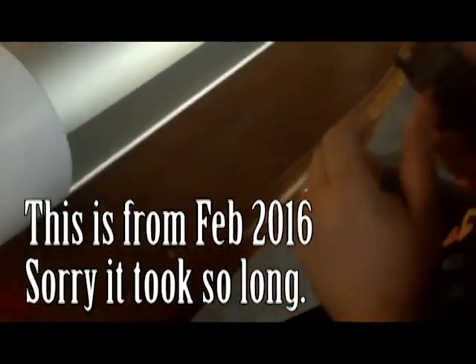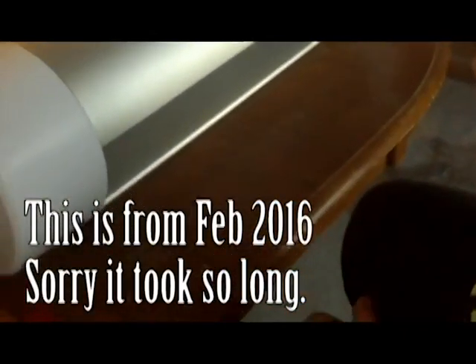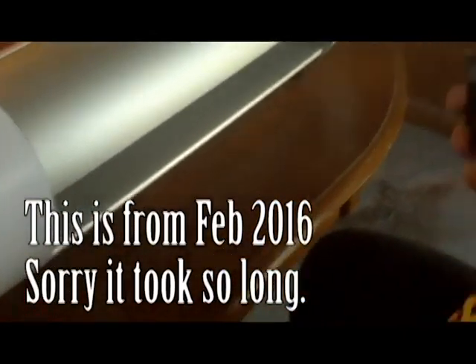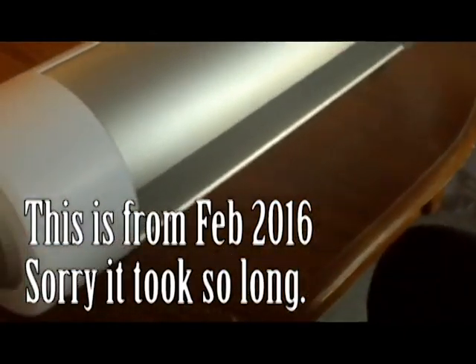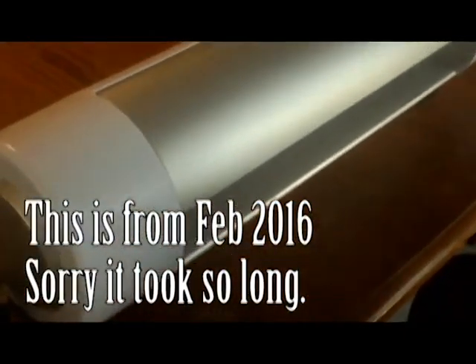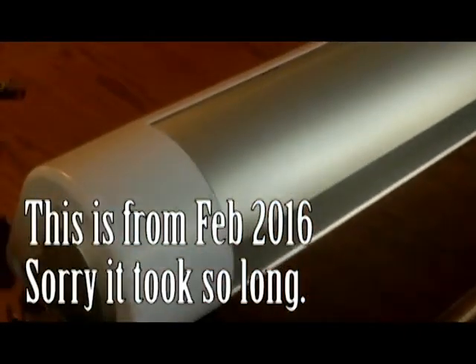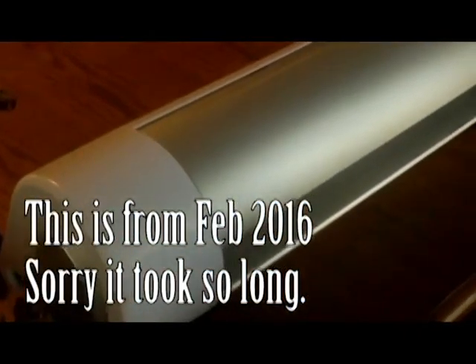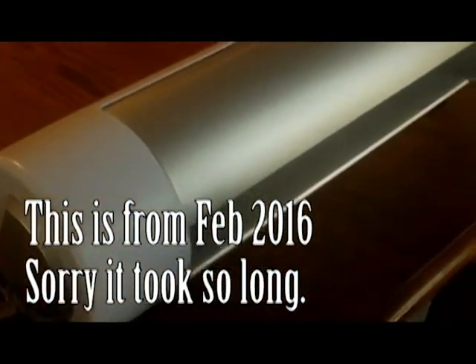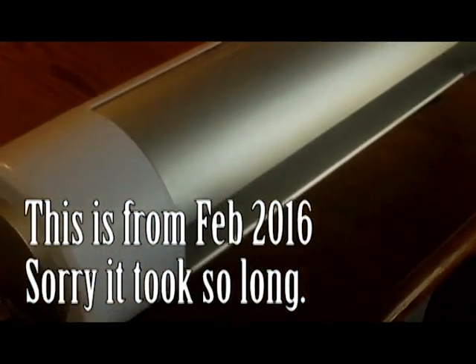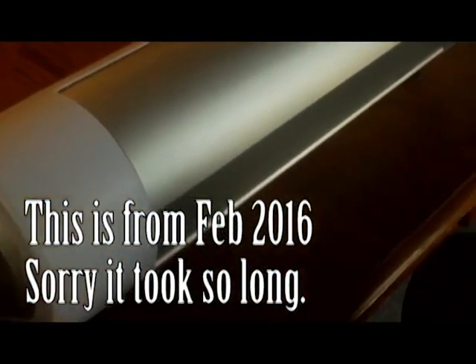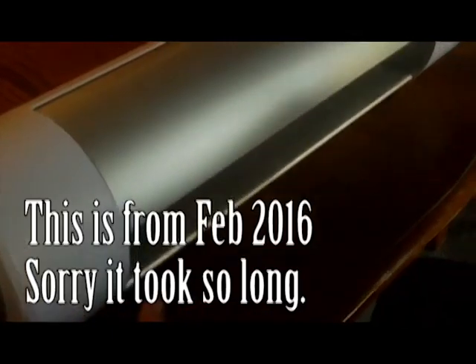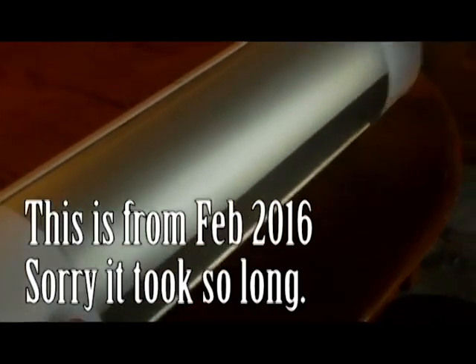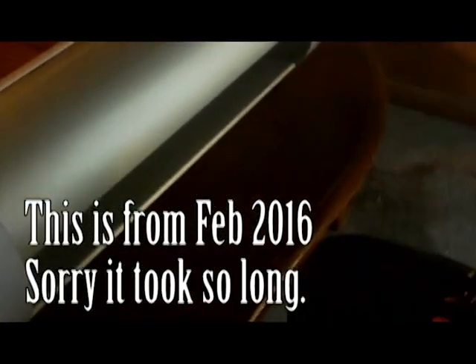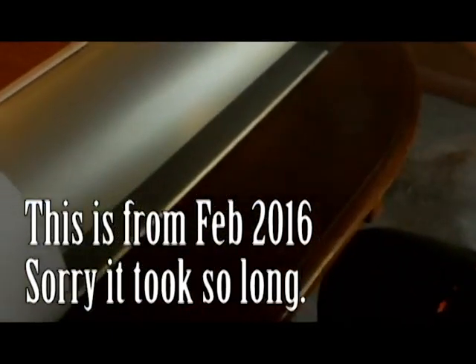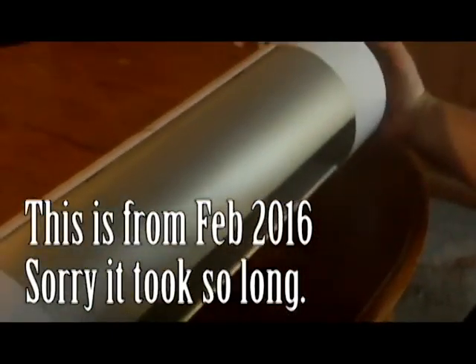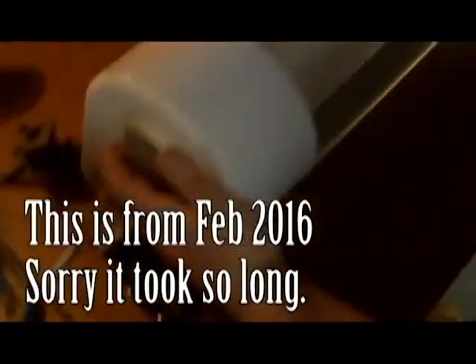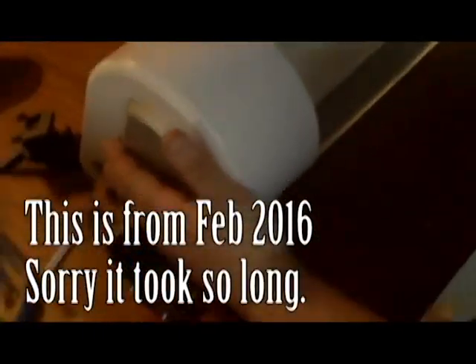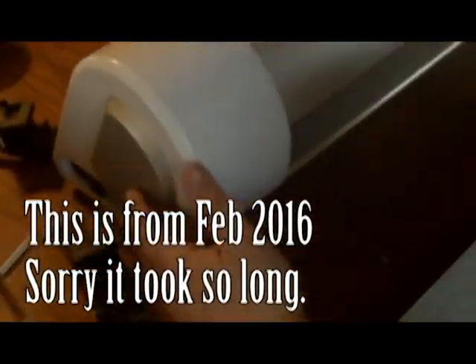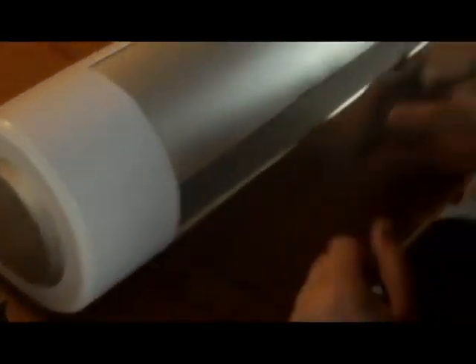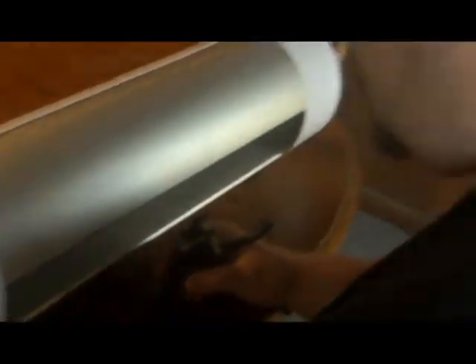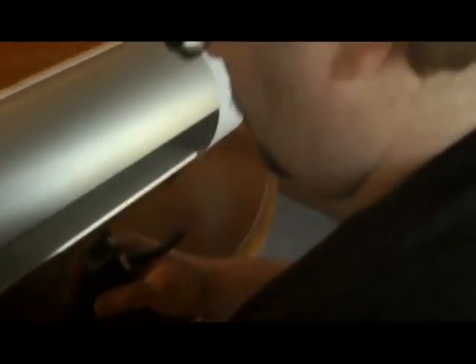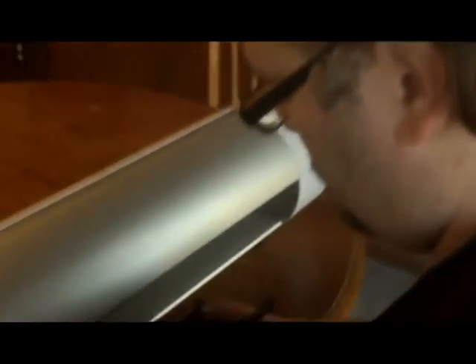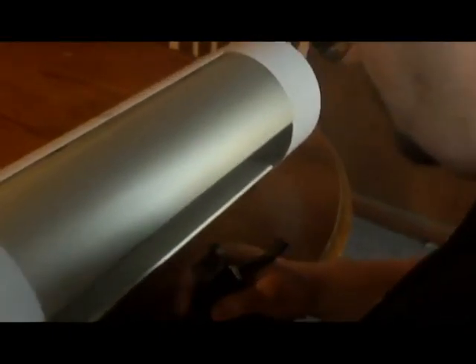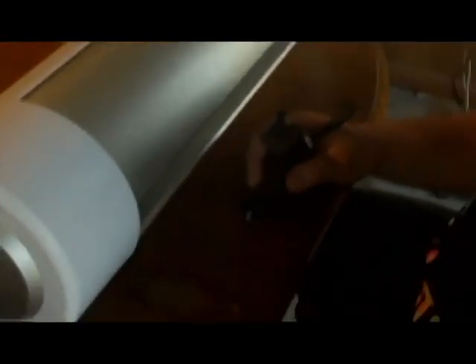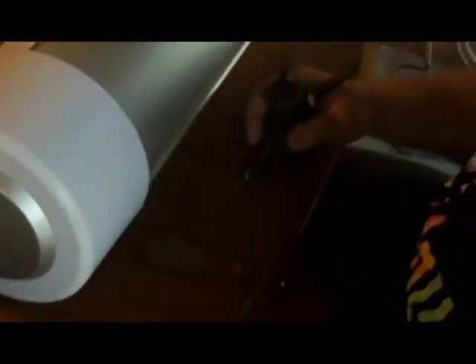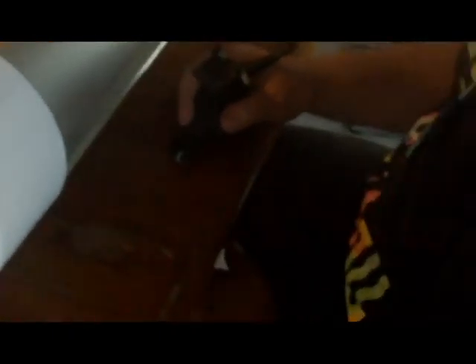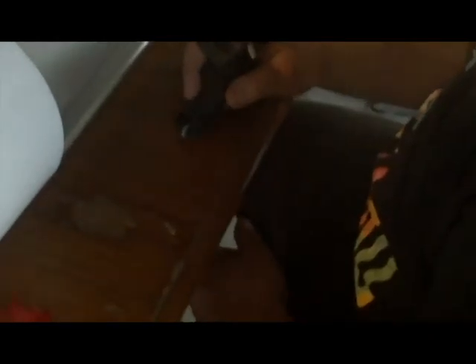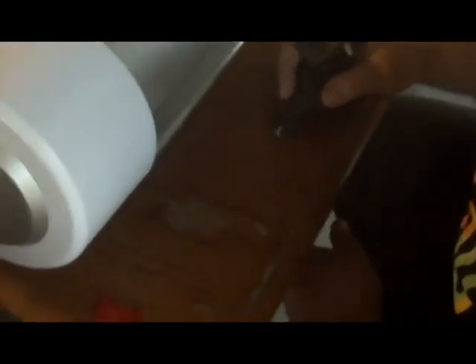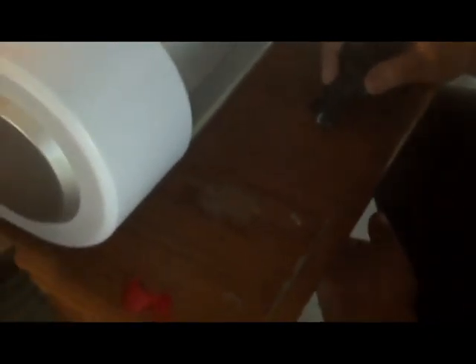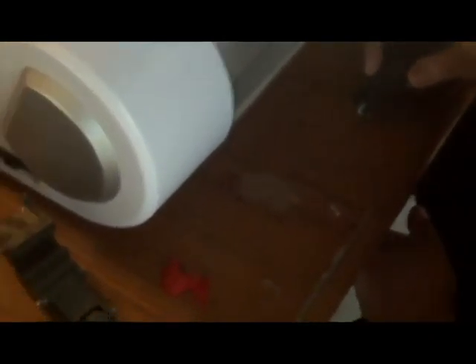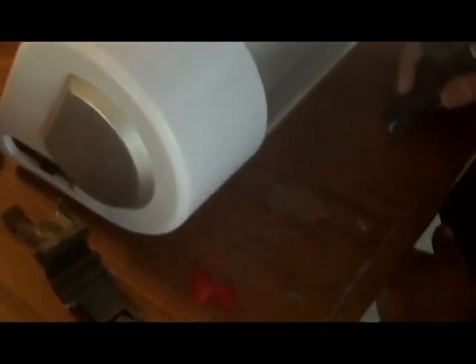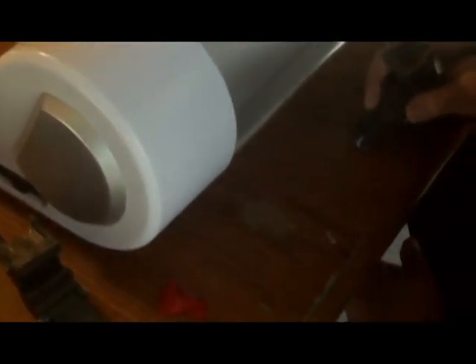We're finally going to assemble the K&K. Before we do this, my lovely assistant Tim is going to tell me what each part is, because I have no clue.